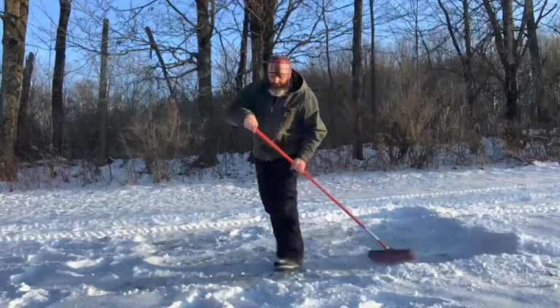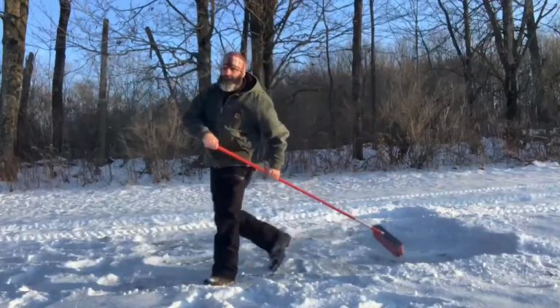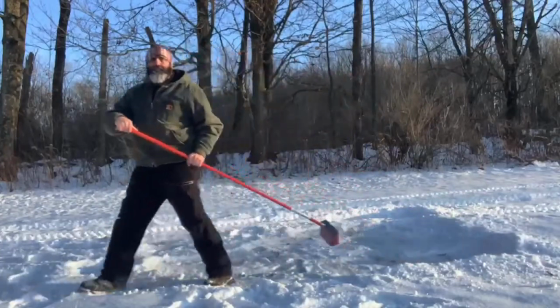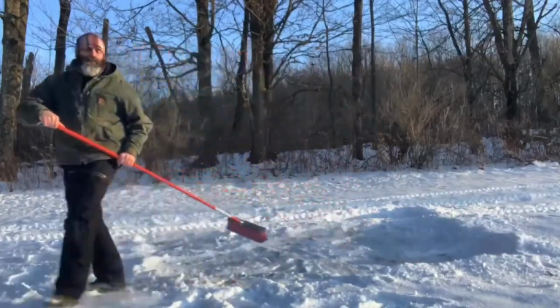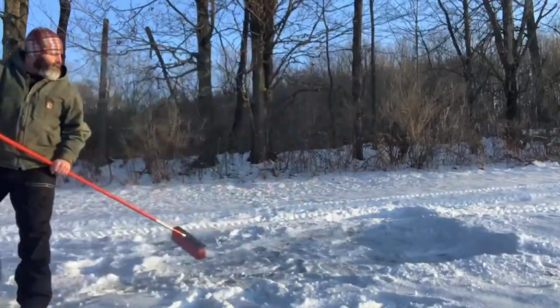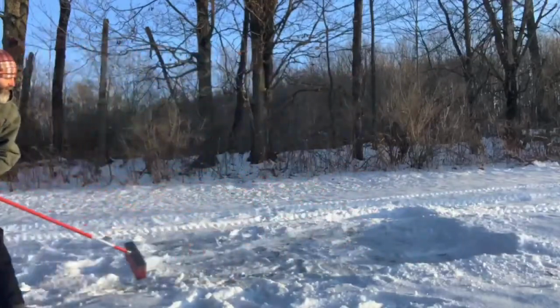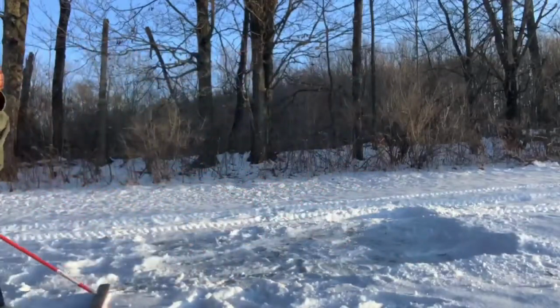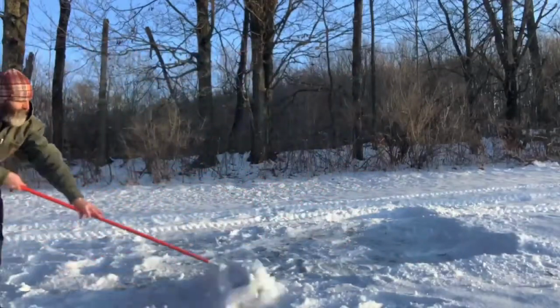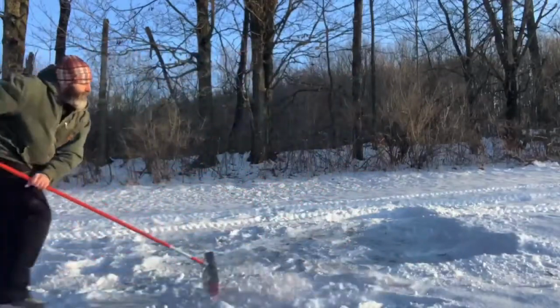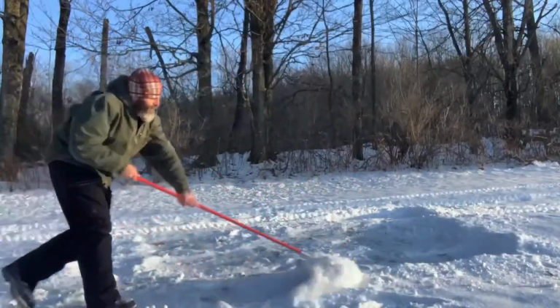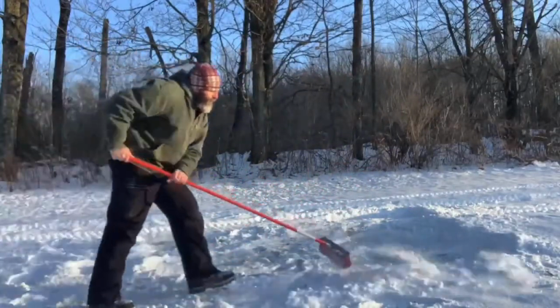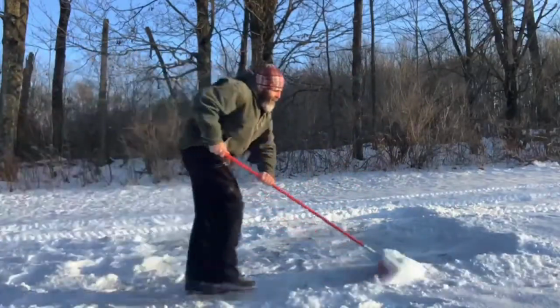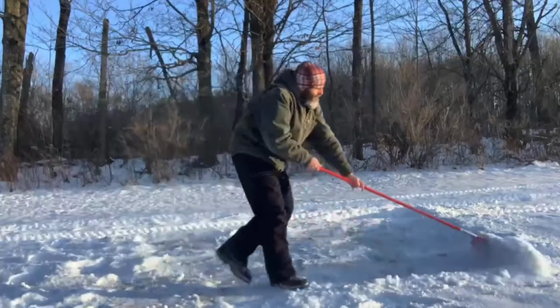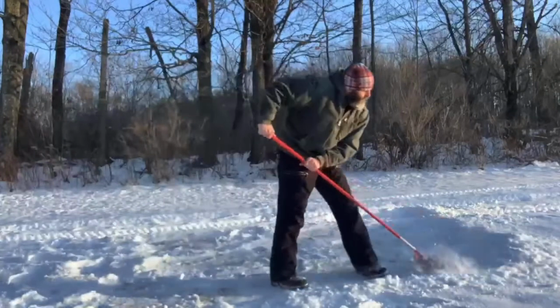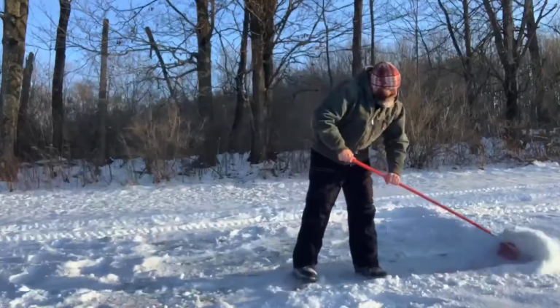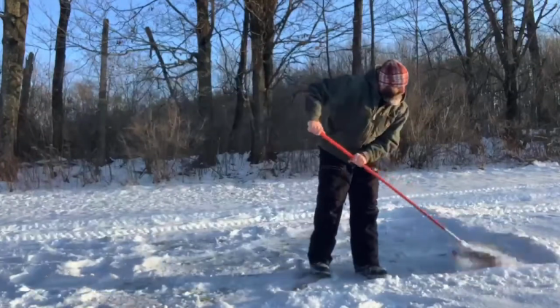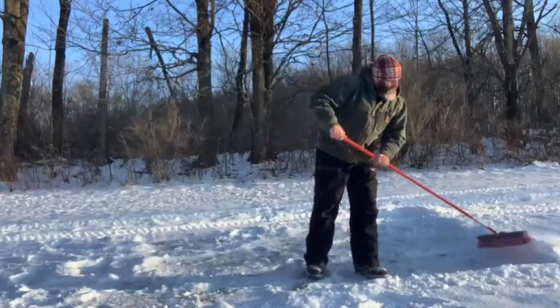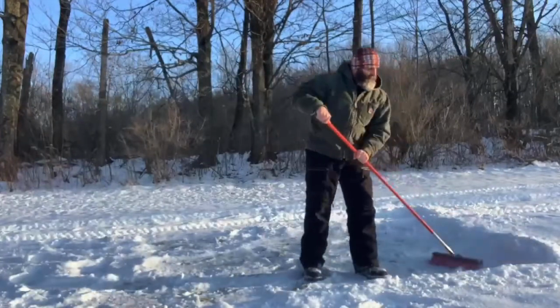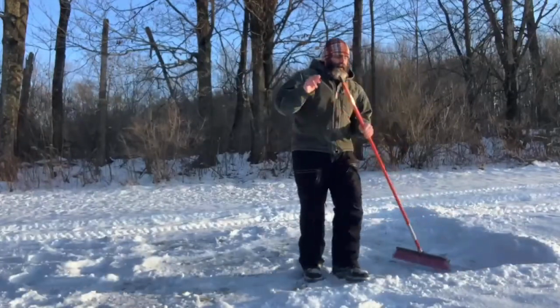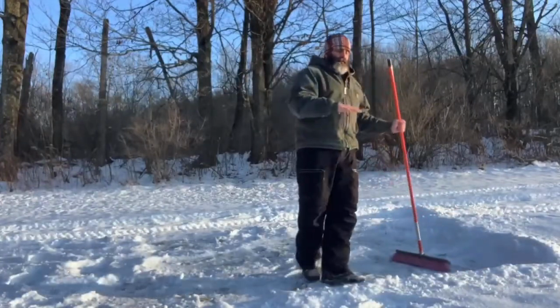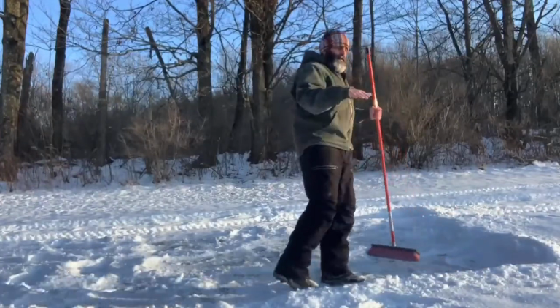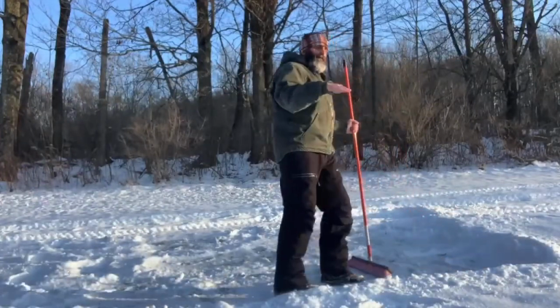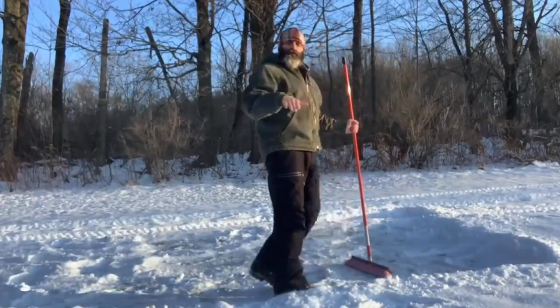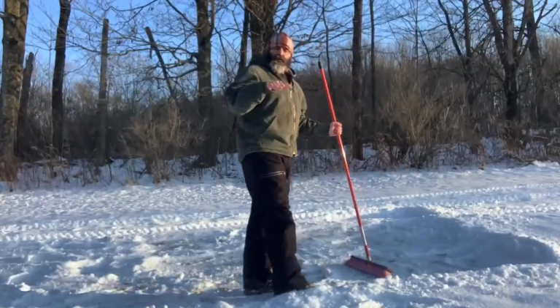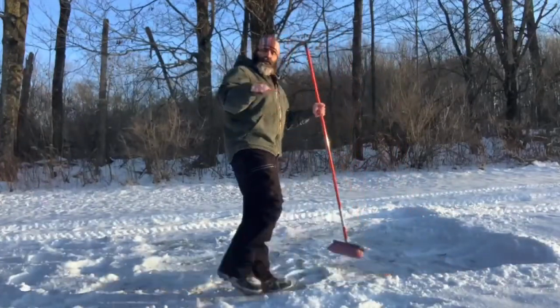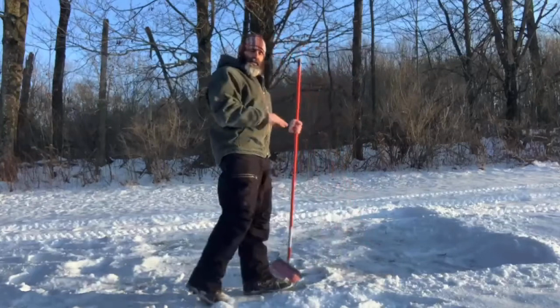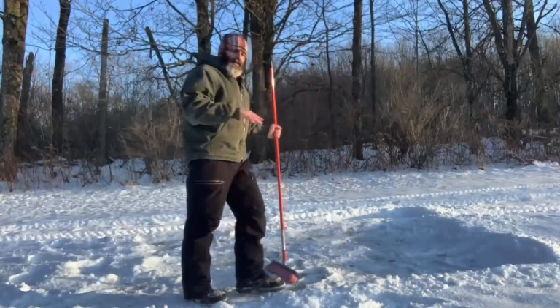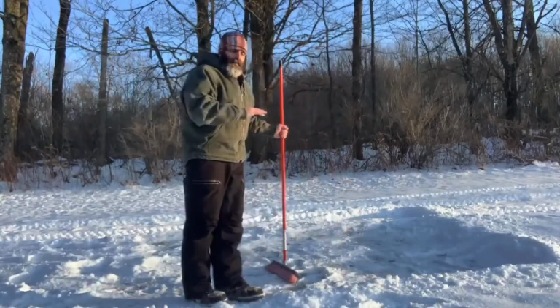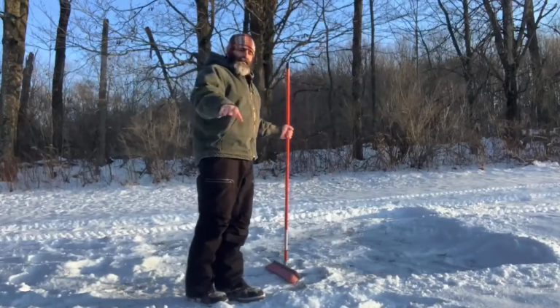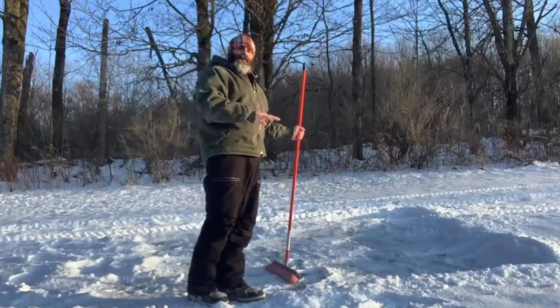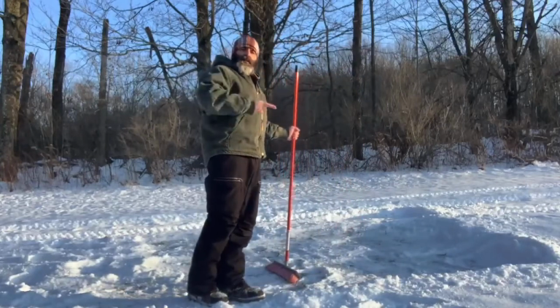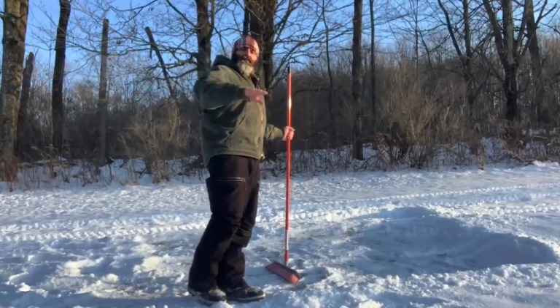That'd be a pretty decent place to pitch a tent. Some people might say it's not very level, but what I really want is a little bit of a pitch so the cold air will run out of the tent and away from the tent and down the hill.